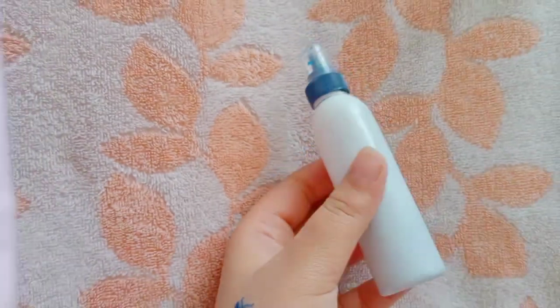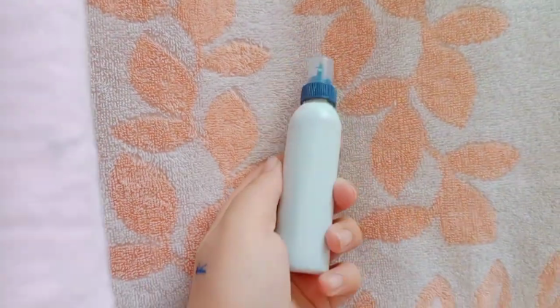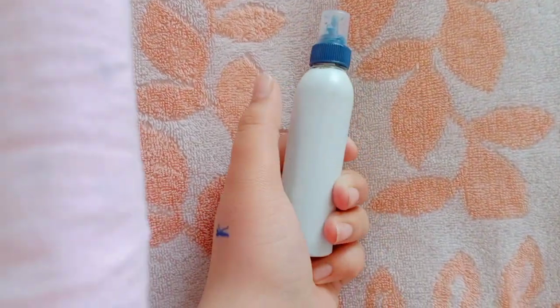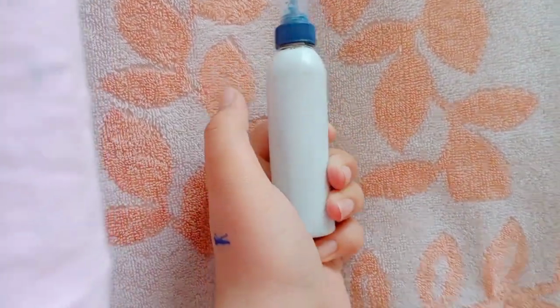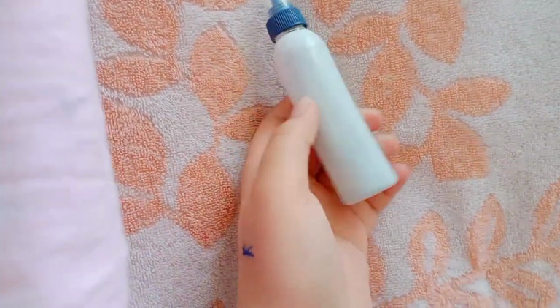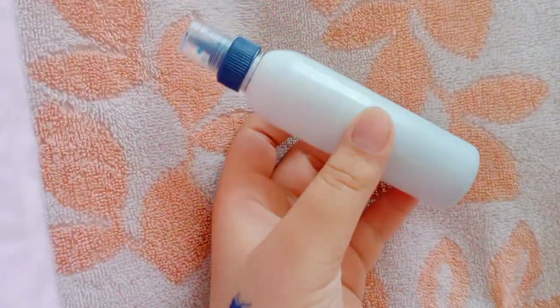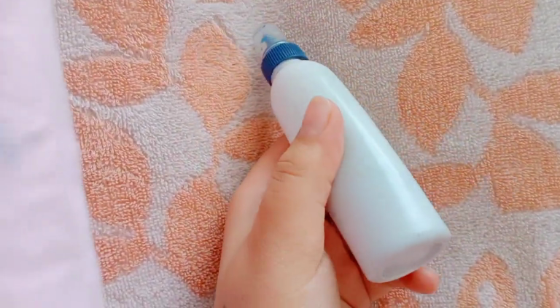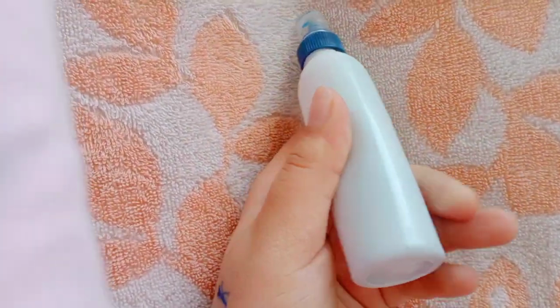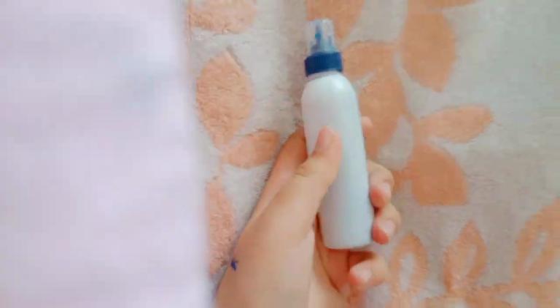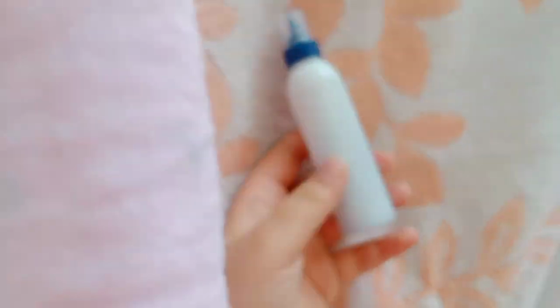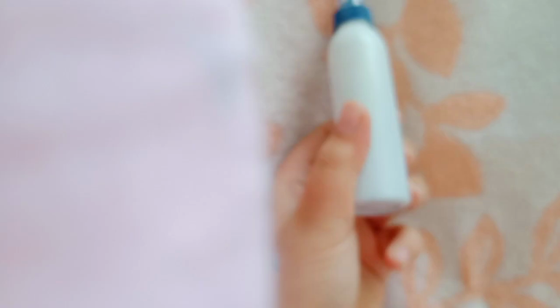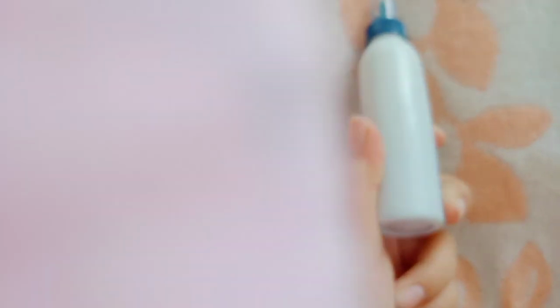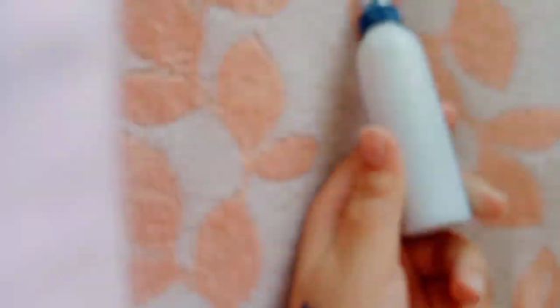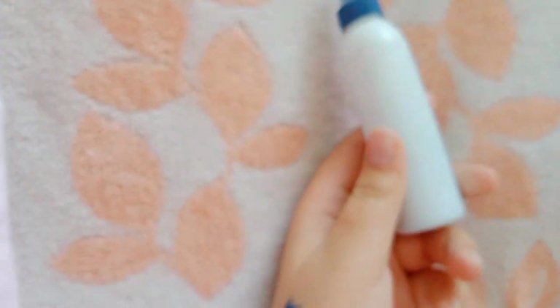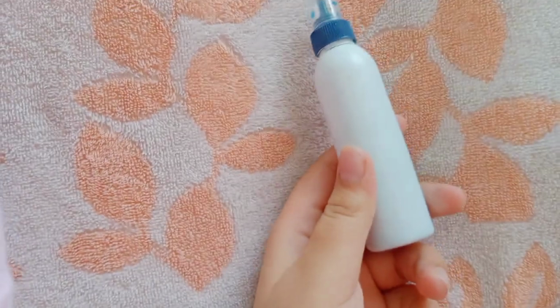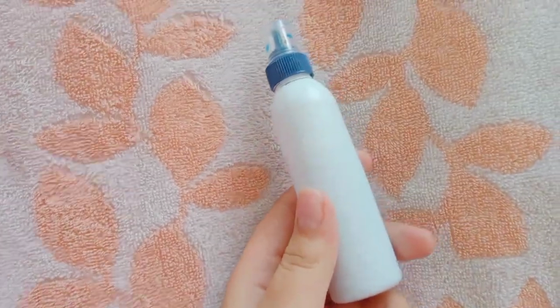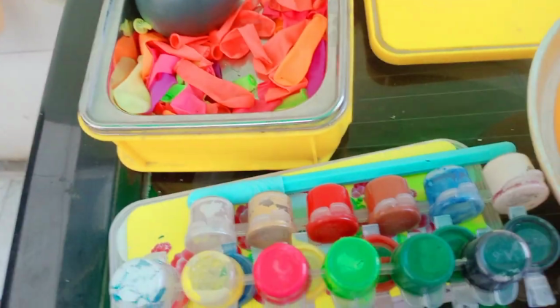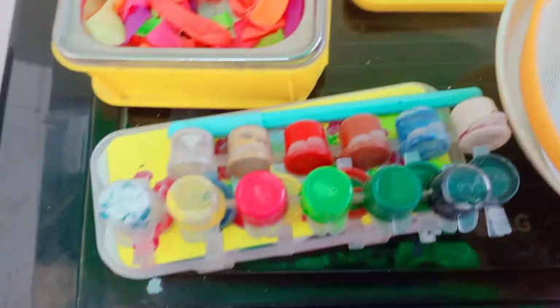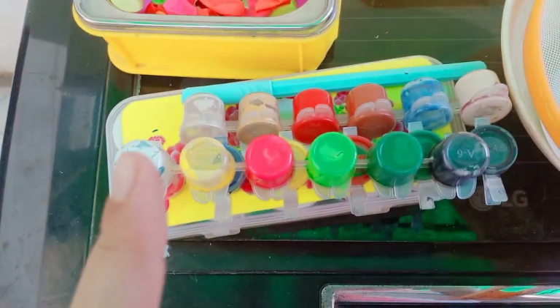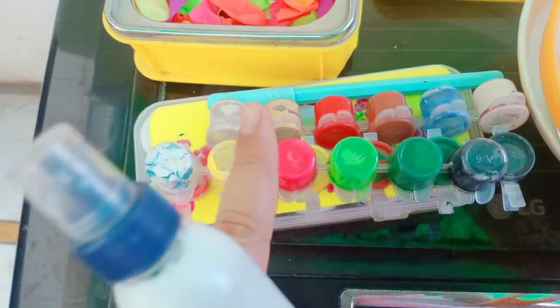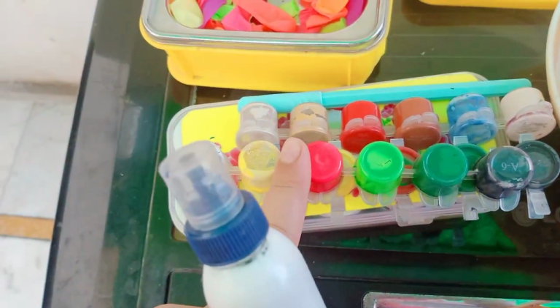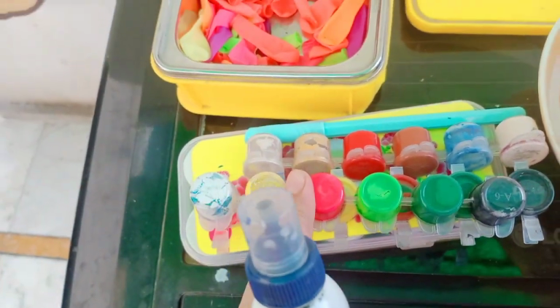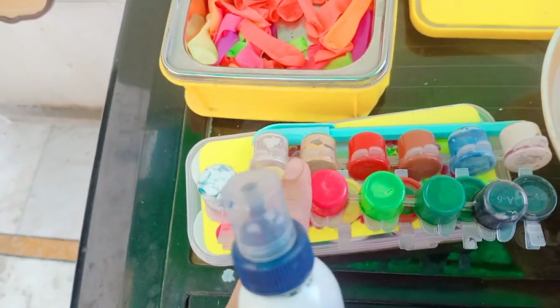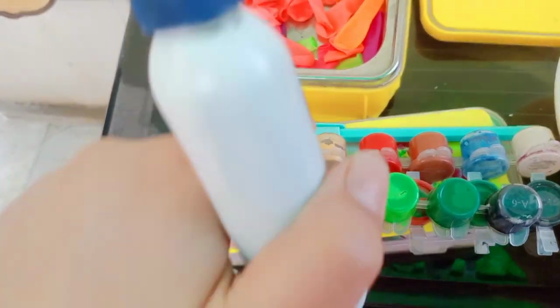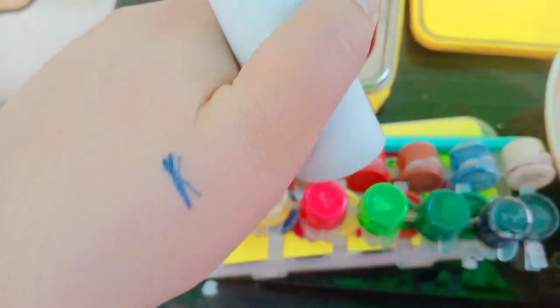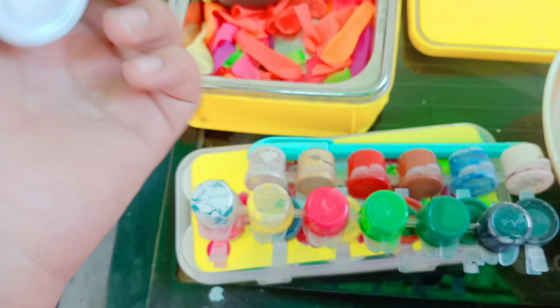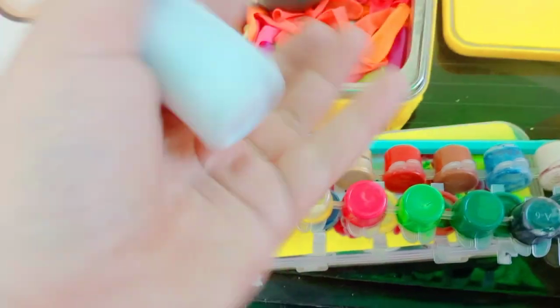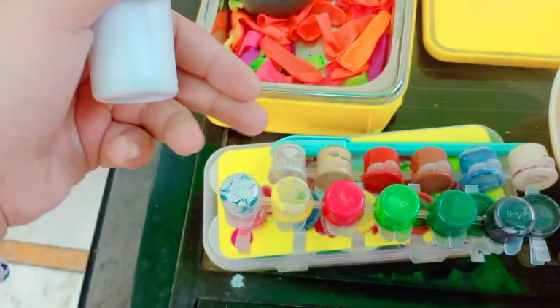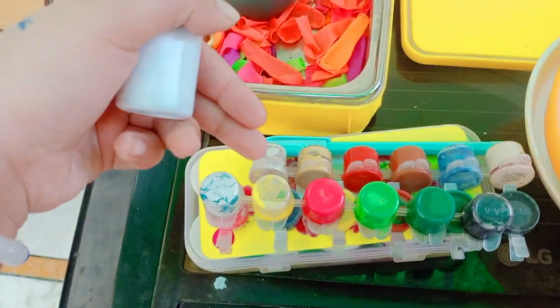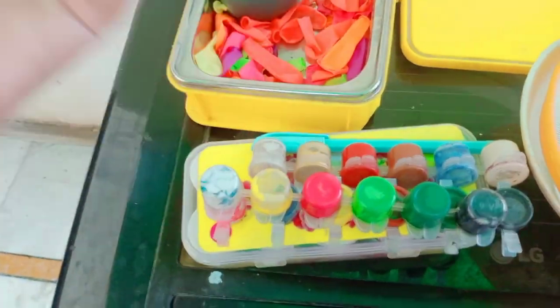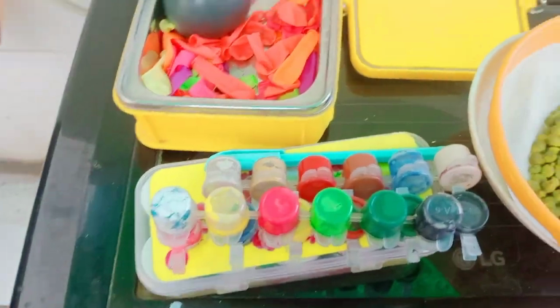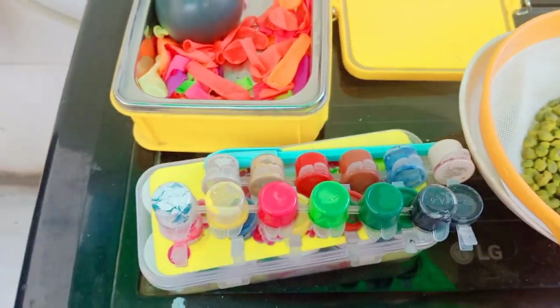So I took an empty favicol bottle — you can also take any bottle. And we need to make some paint and mix it. I am going to put it in soya.